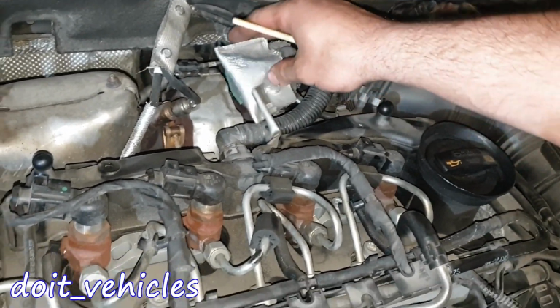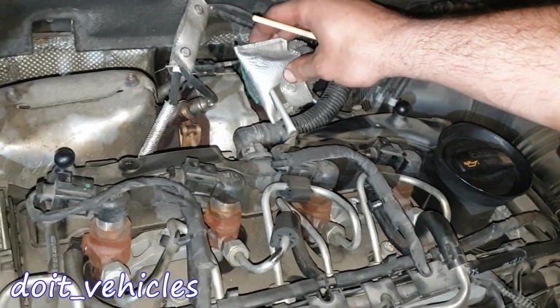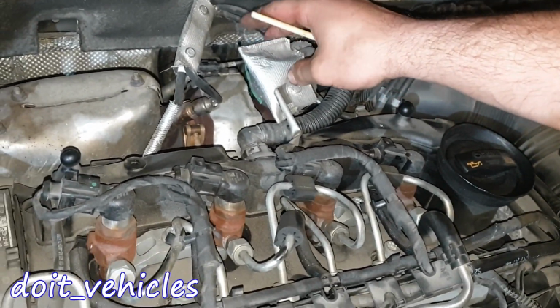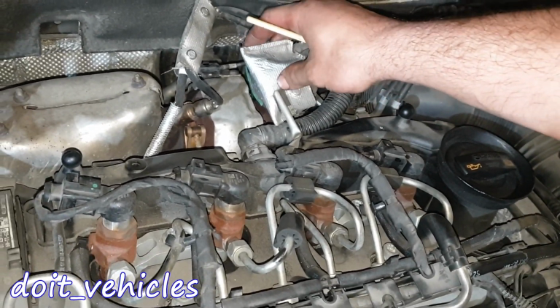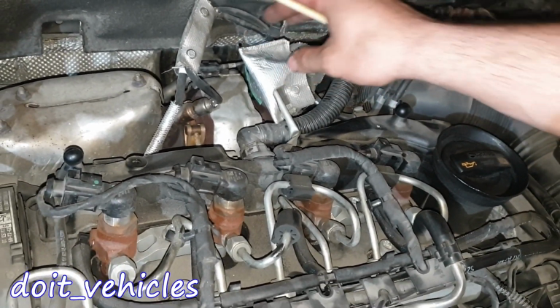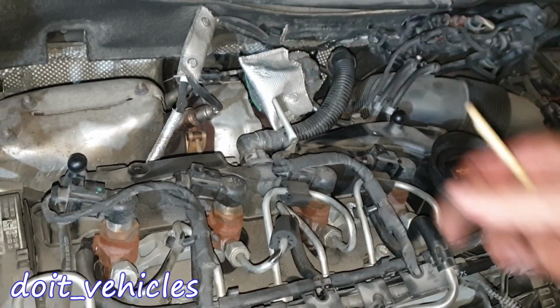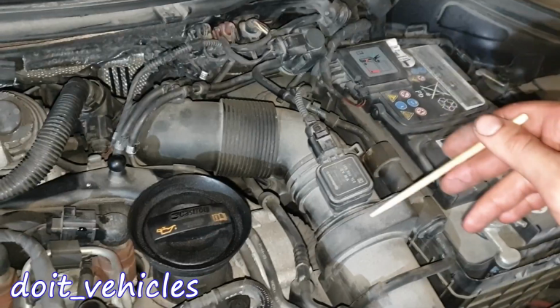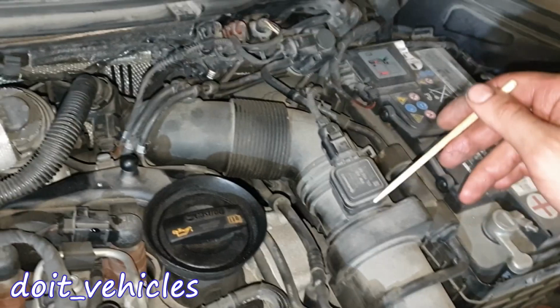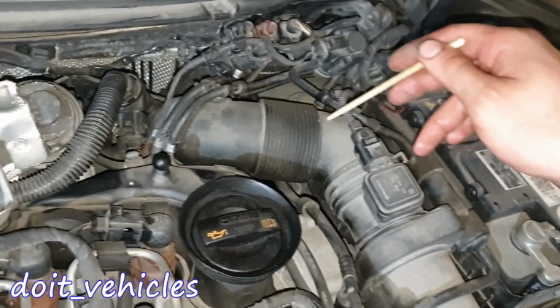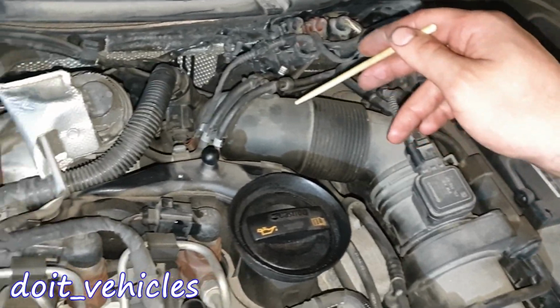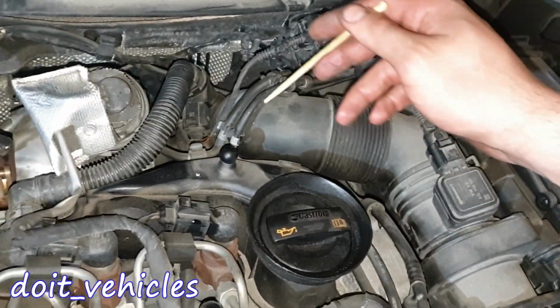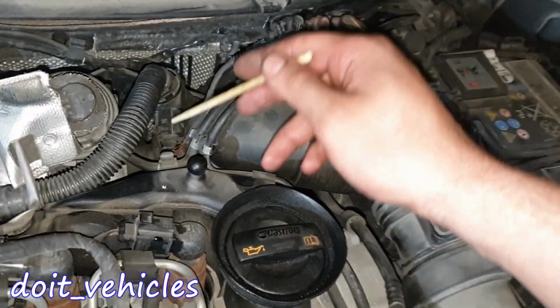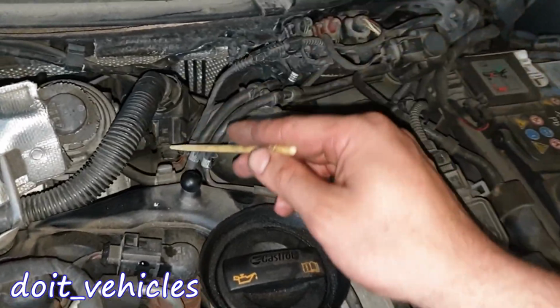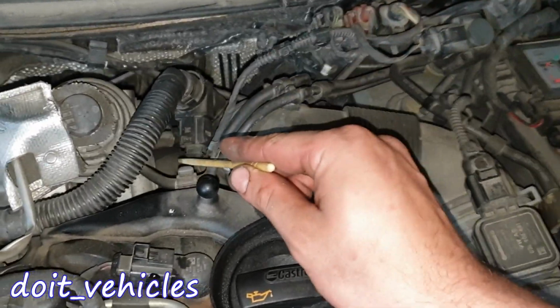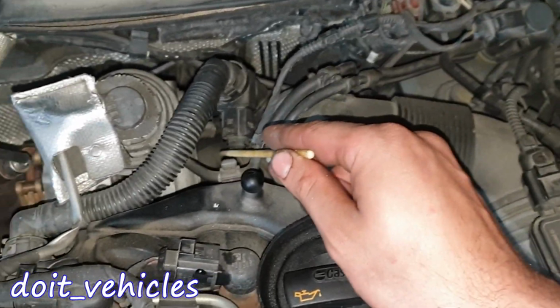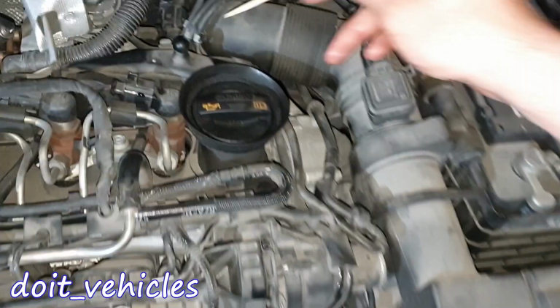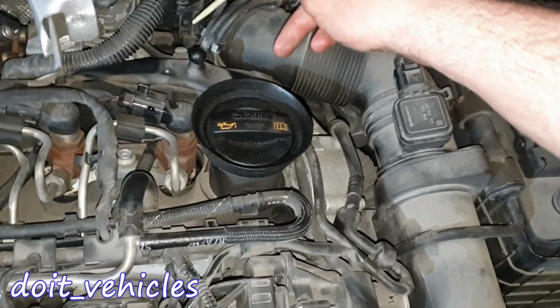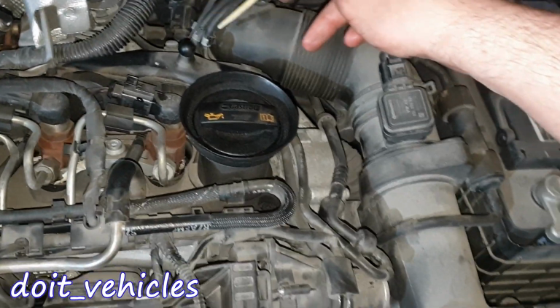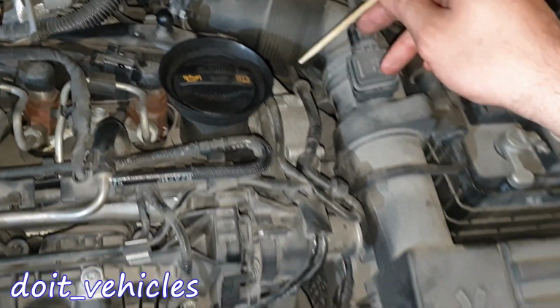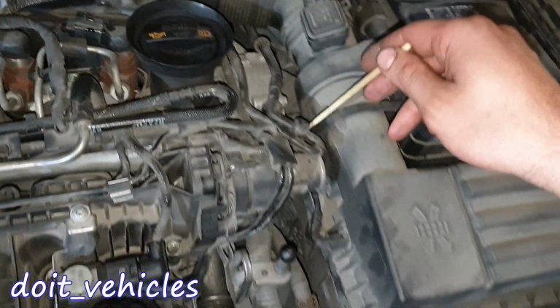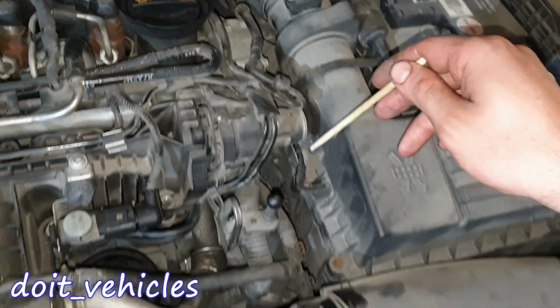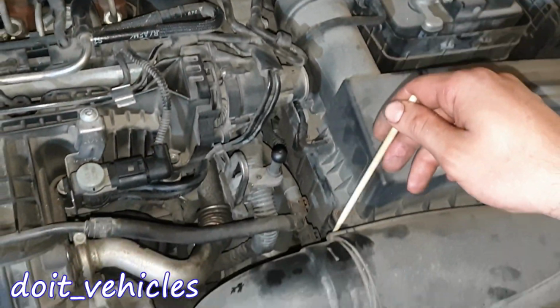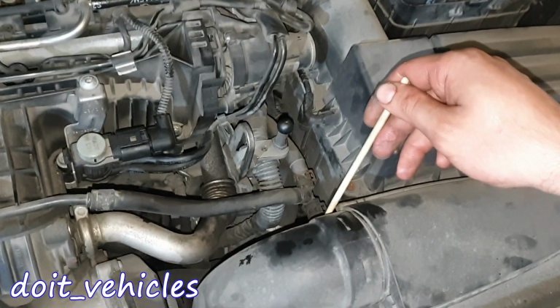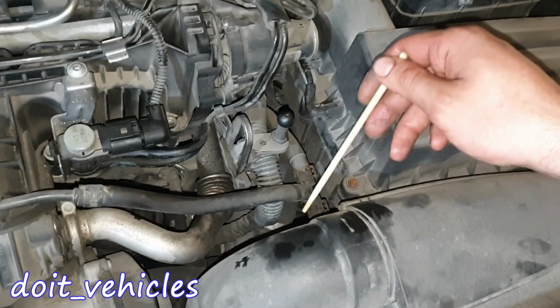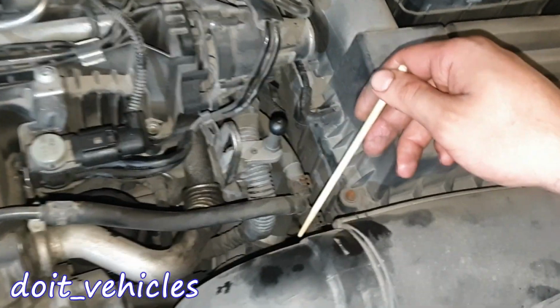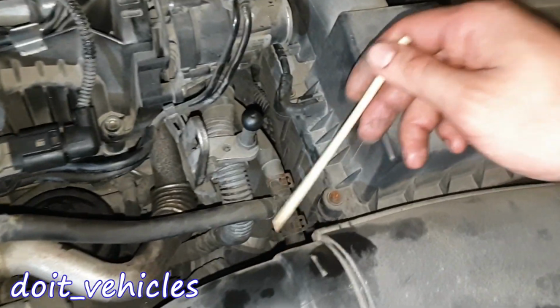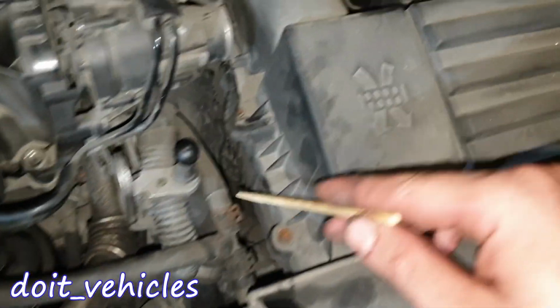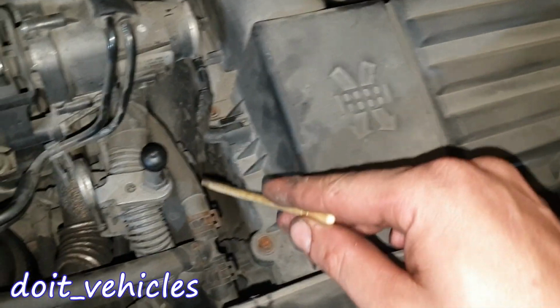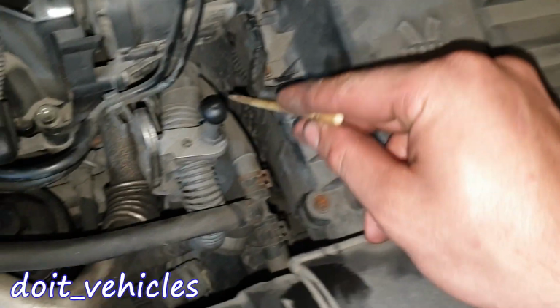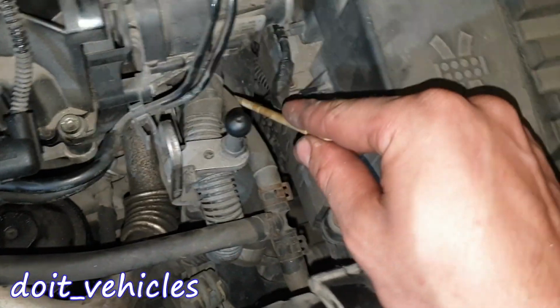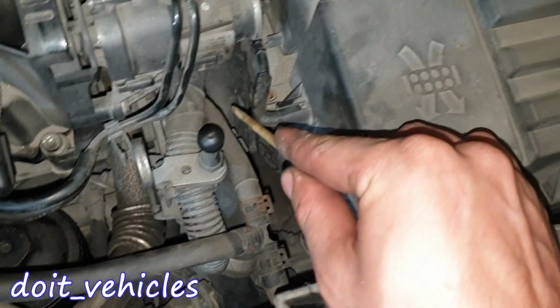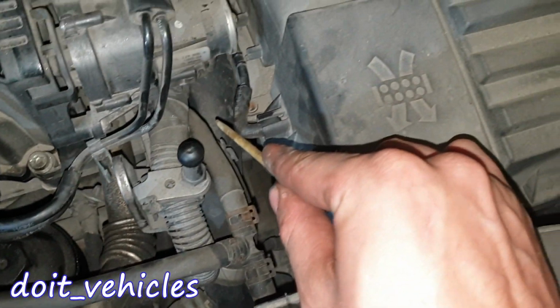On top here we've got the turbocharger actuator, which is electronically controlled. We've got a connector under this heat shield. This intake pipe will deliver the air to the turbocharger, and under here we've got the pipe which goes to the intercooler.